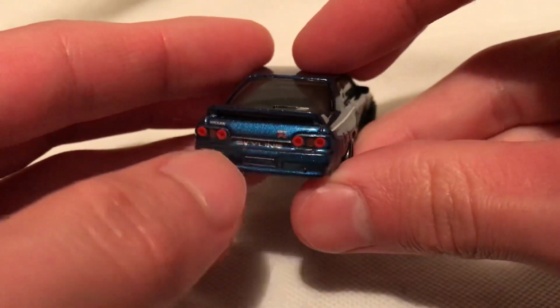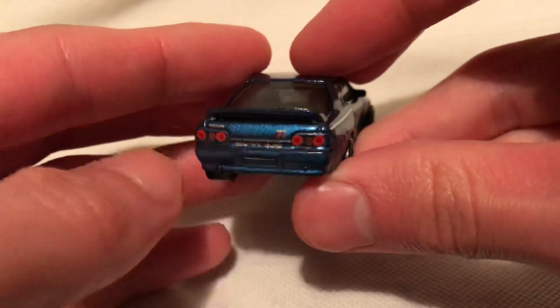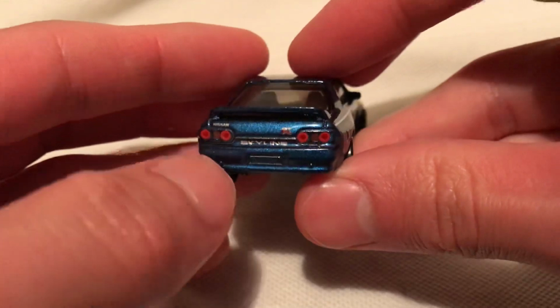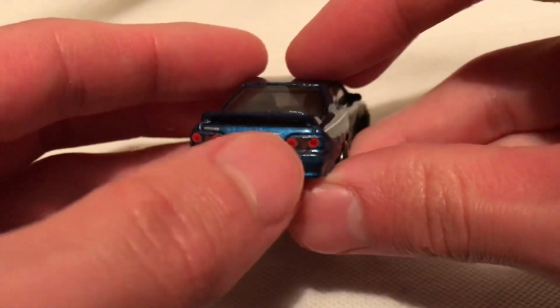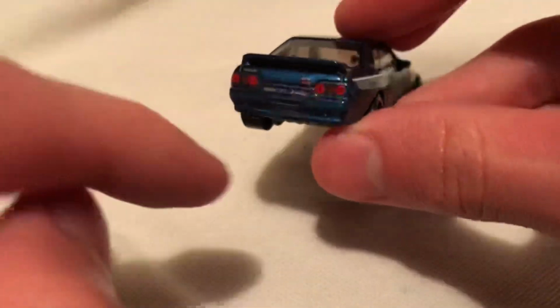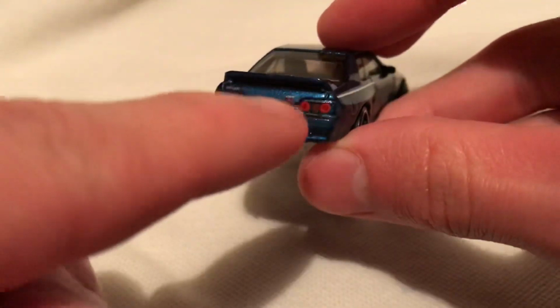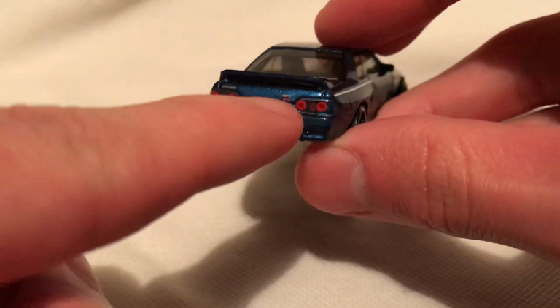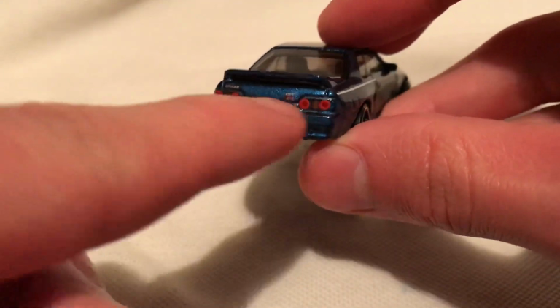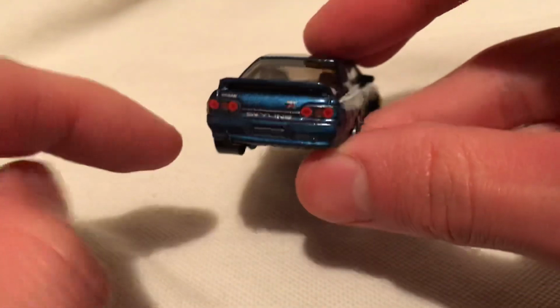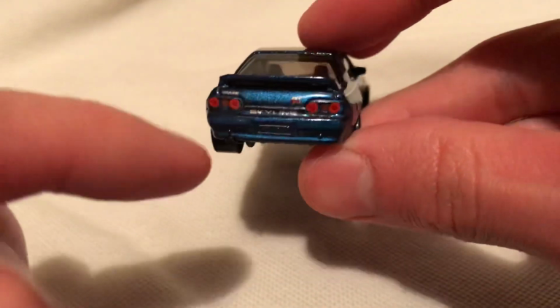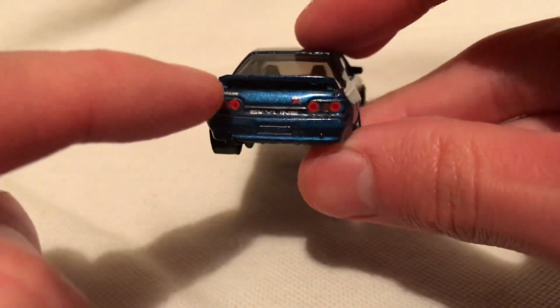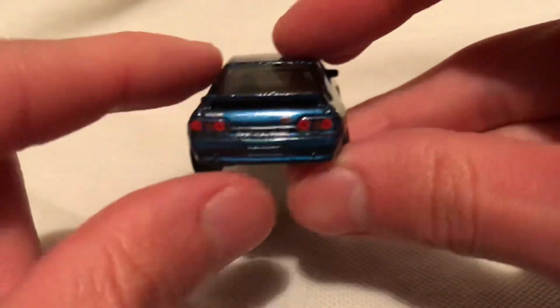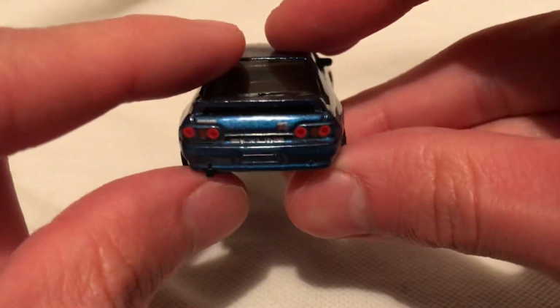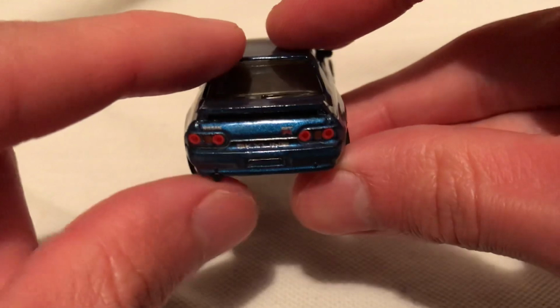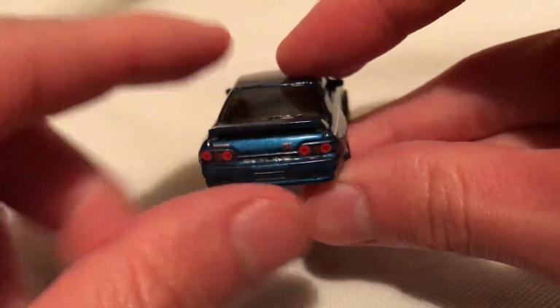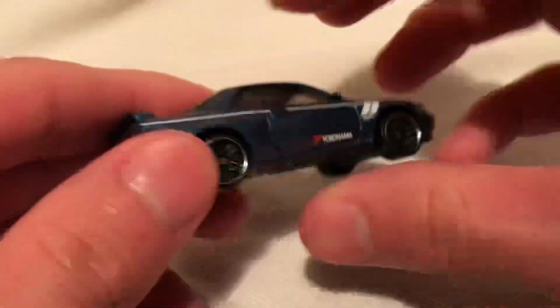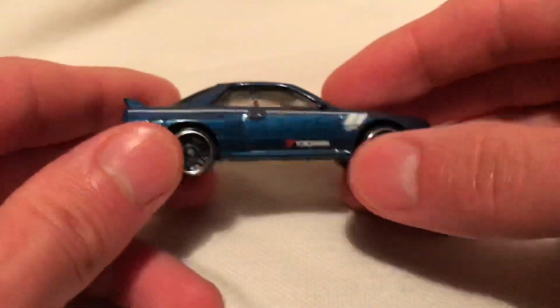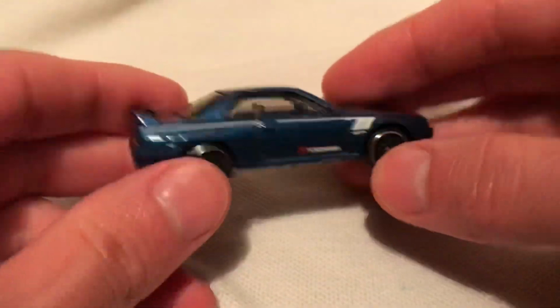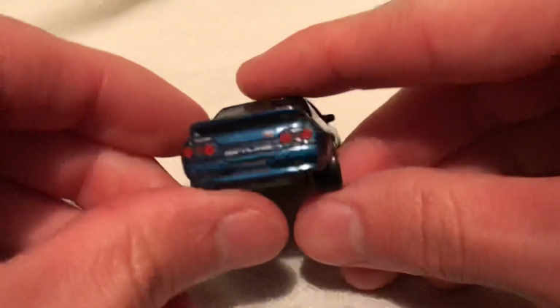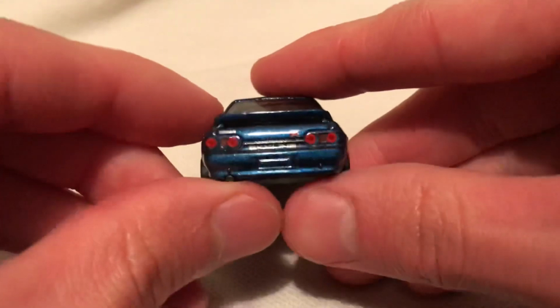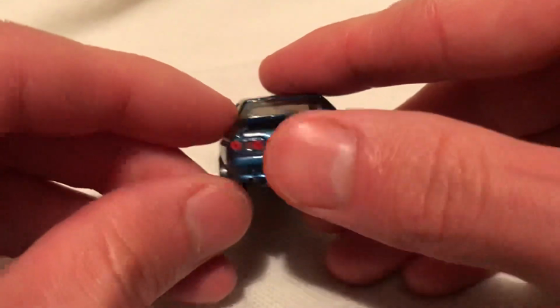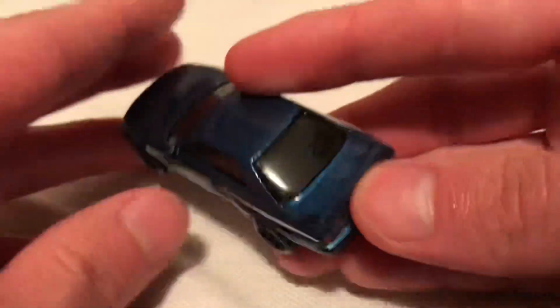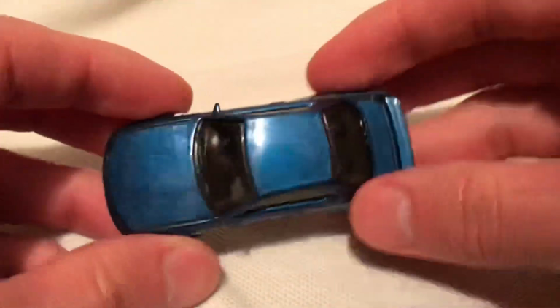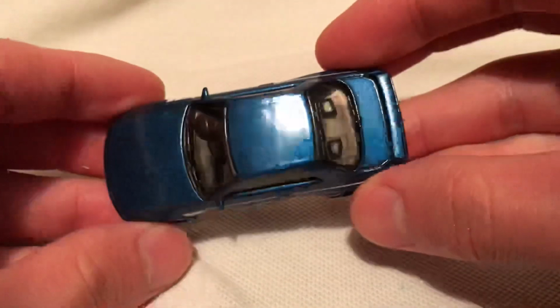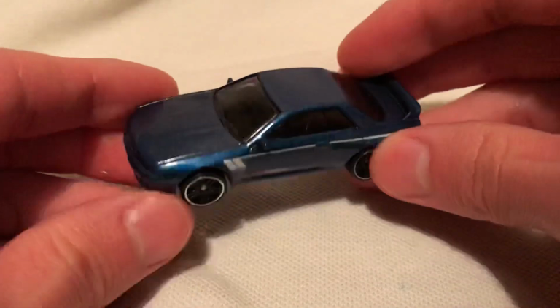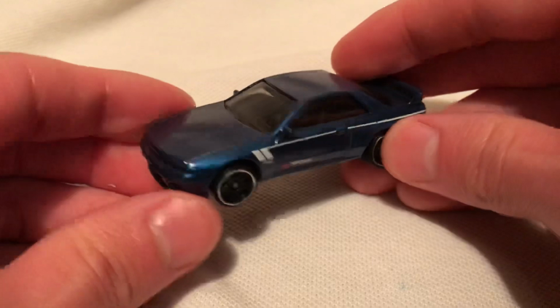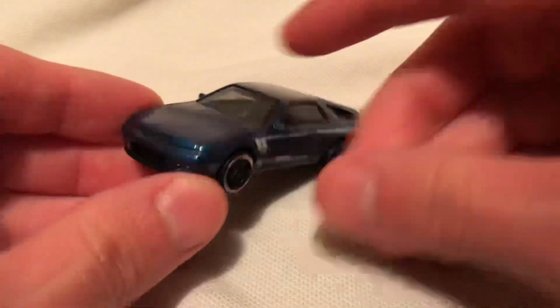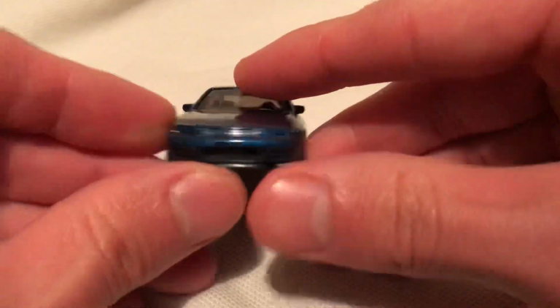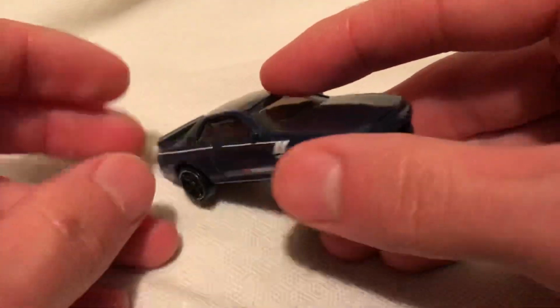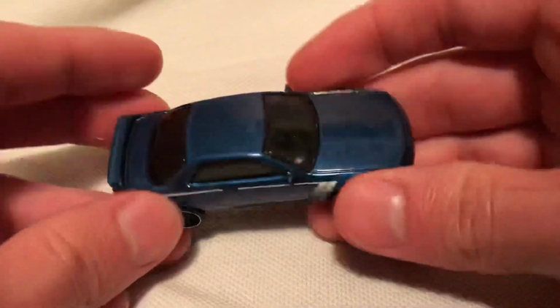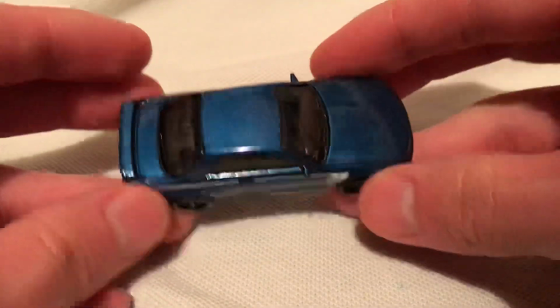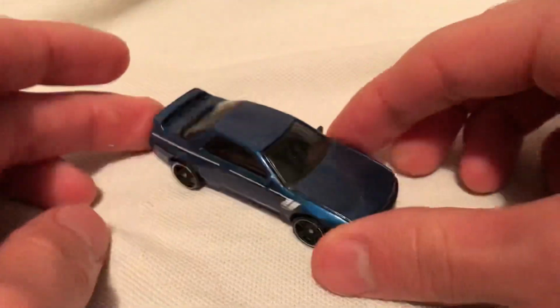It says Skyline there, and it has like a little chrome piece there. Tail lights, got the badges. So as far as the rear goes, that's pretty good. And there's the rest — pretty sweet.